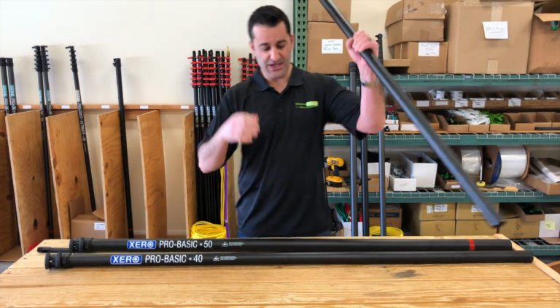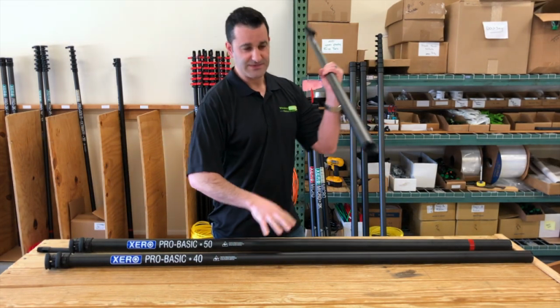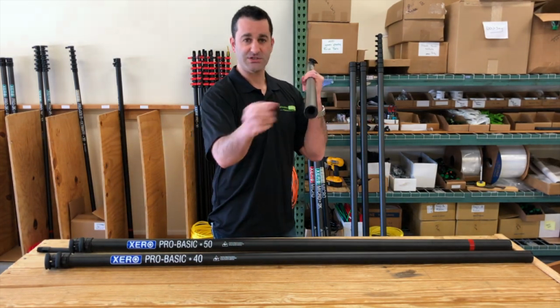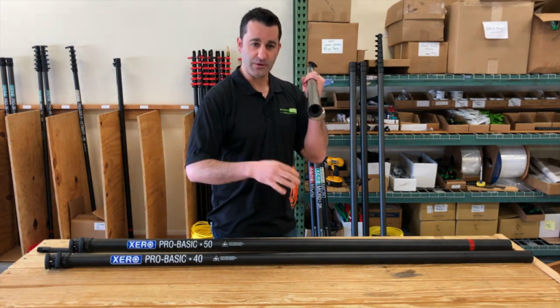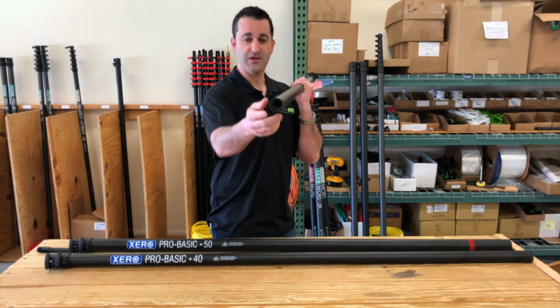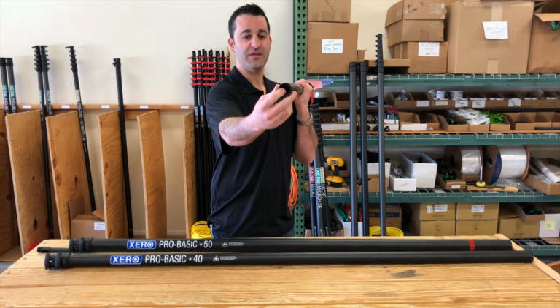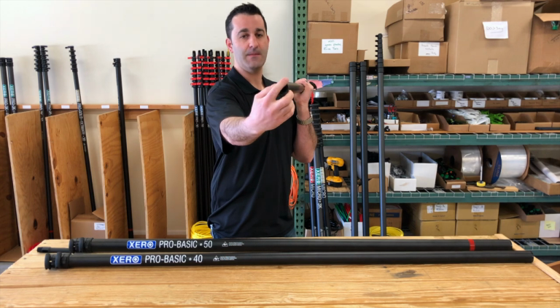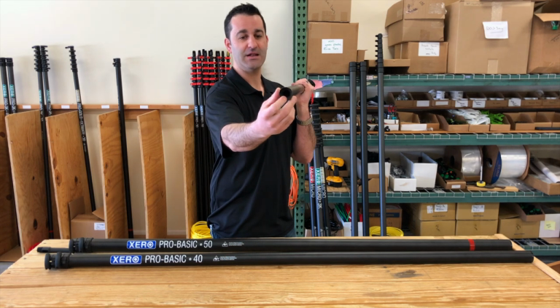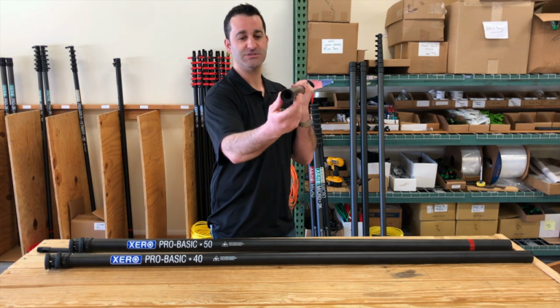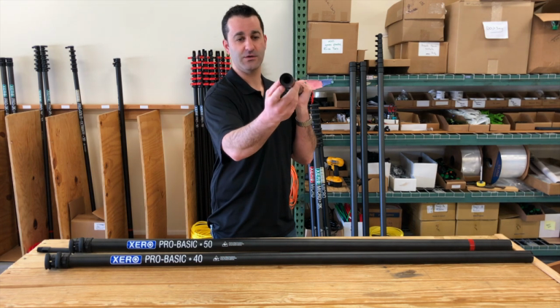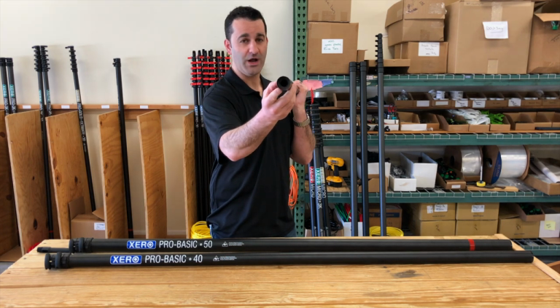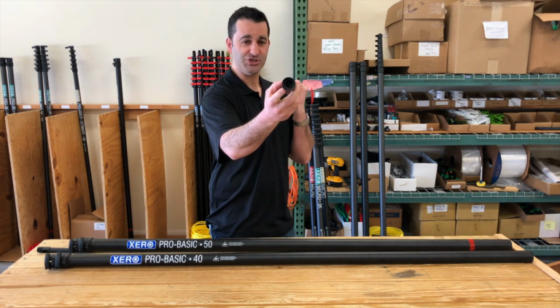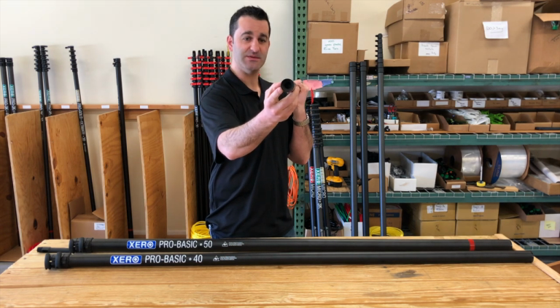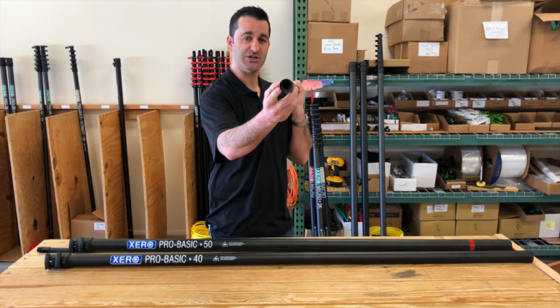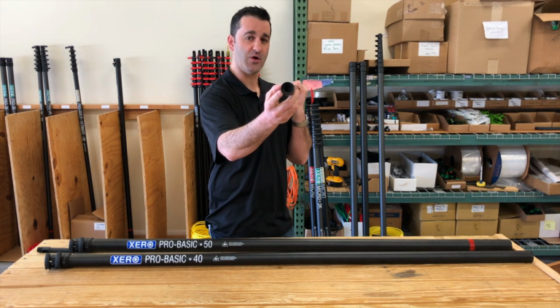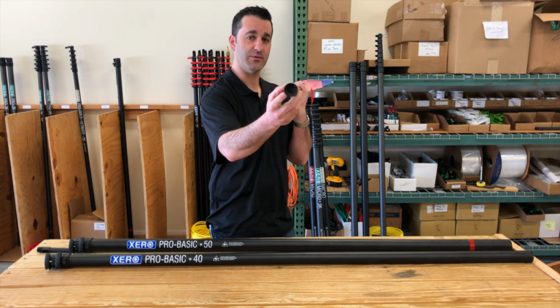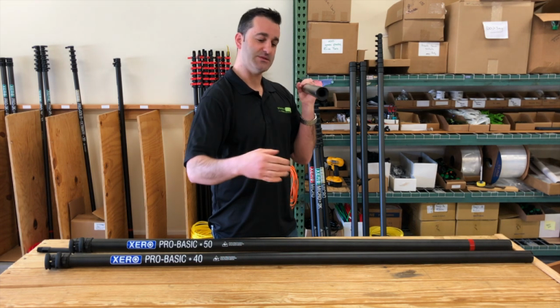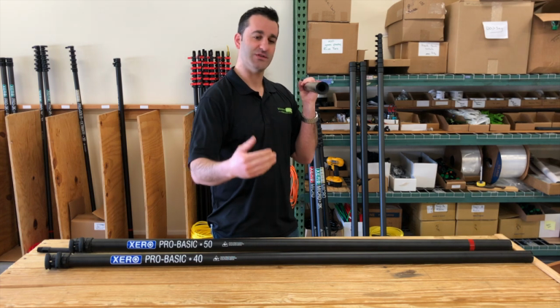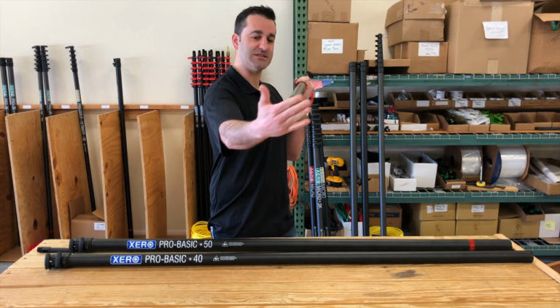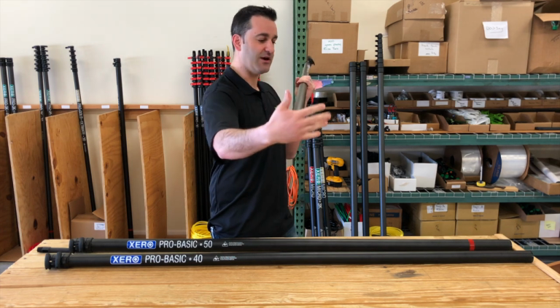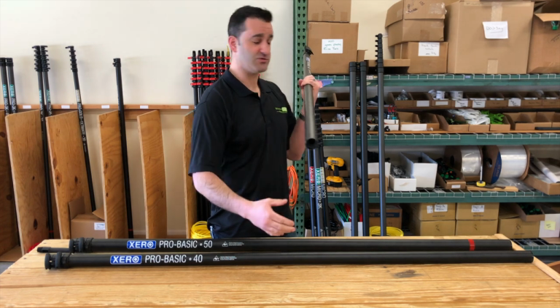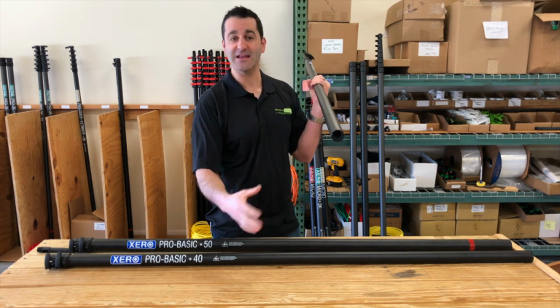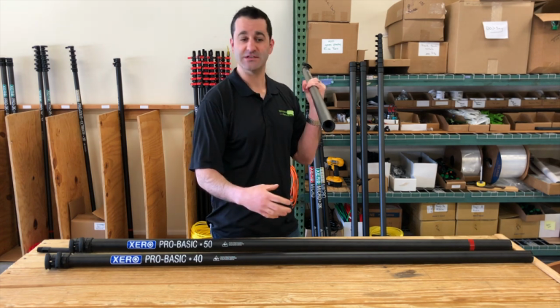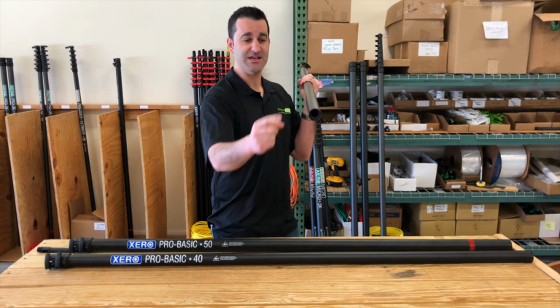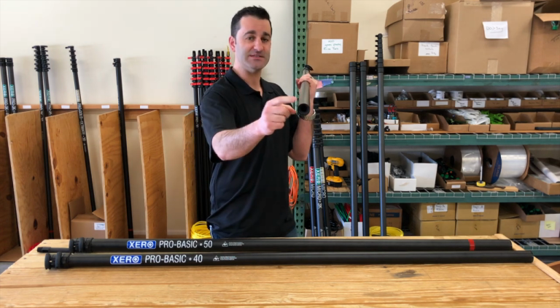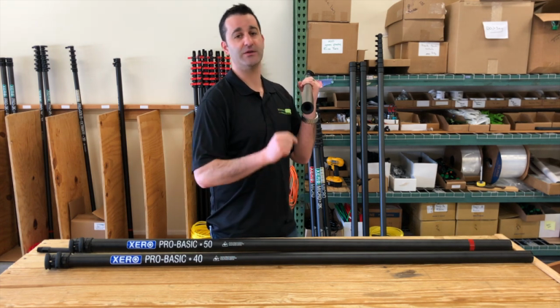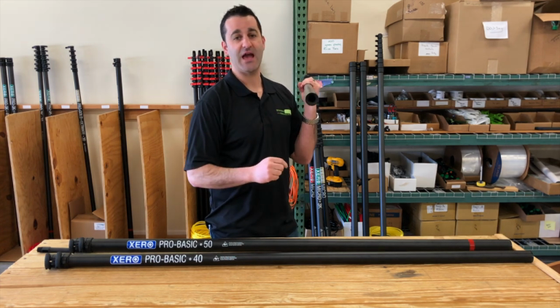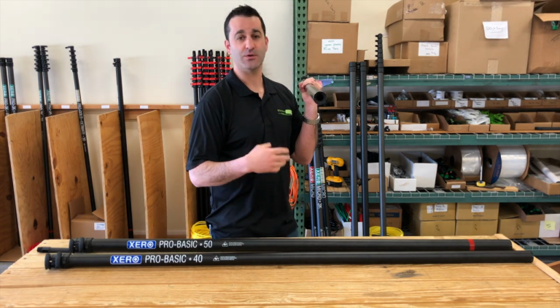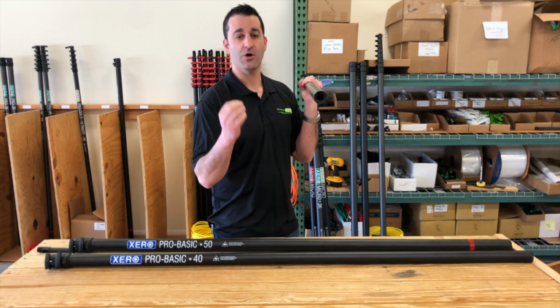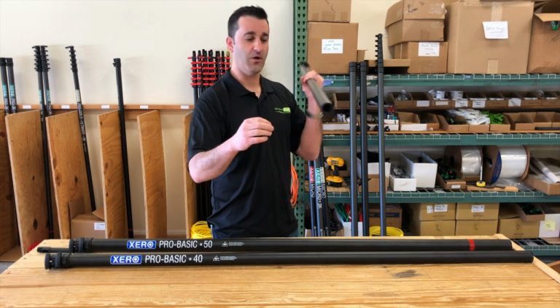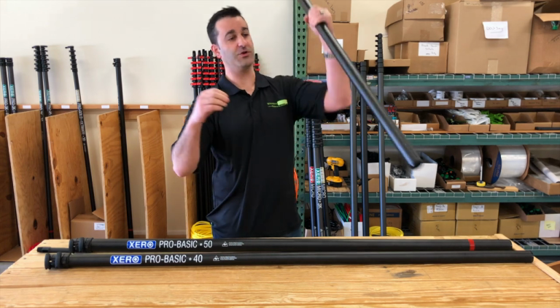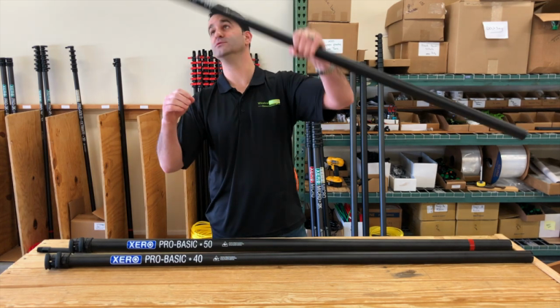Each one of these sections — 30, 40, and 50 — comes with a metal insert that goes one inch into the base section of the carbon fiber to make sure it doesn't get scuffed up. So there's no end caps needed for this. This is even better than an end cap — it's not going to wear or fall off, and you're not going to lose it.